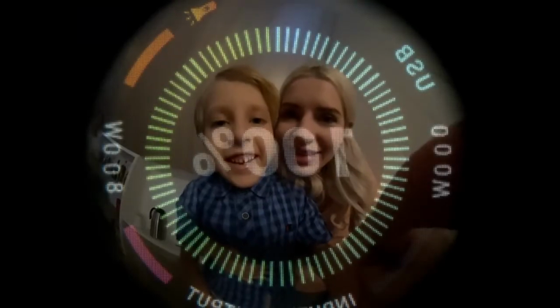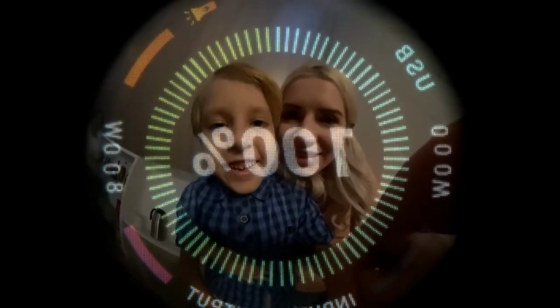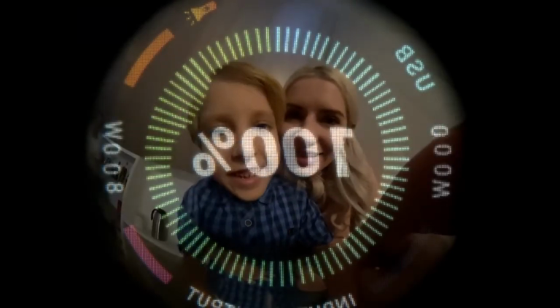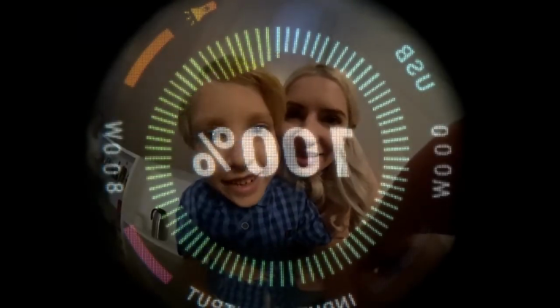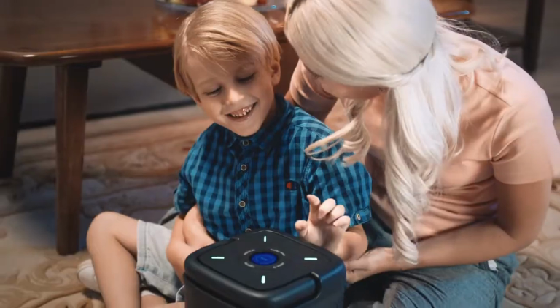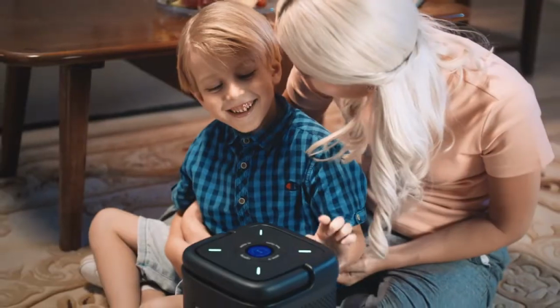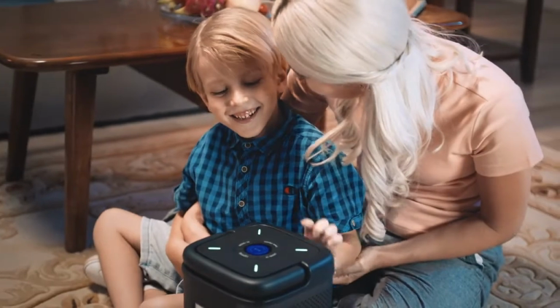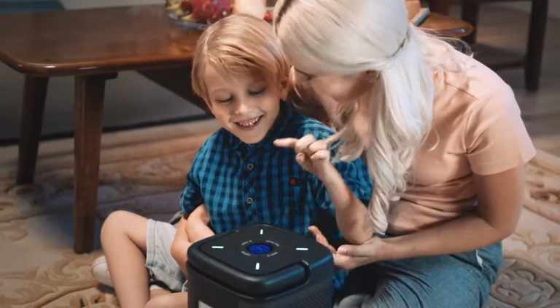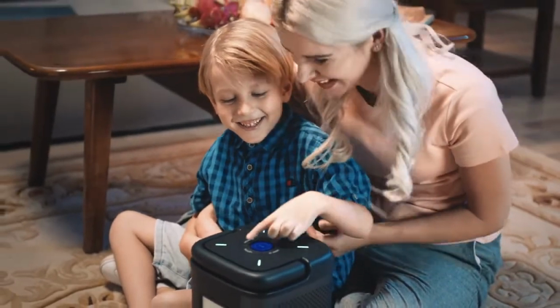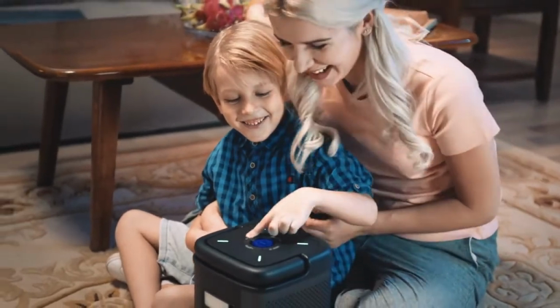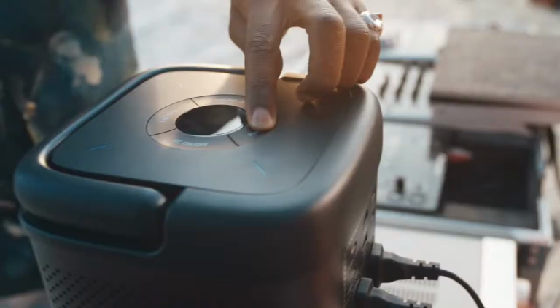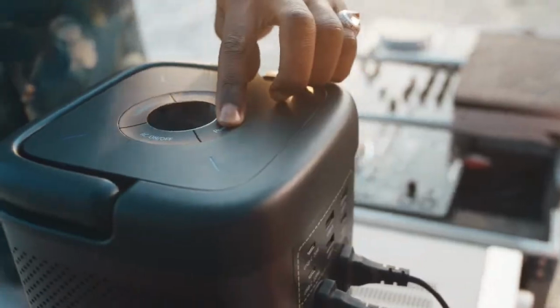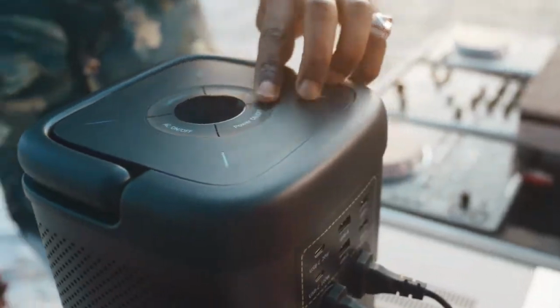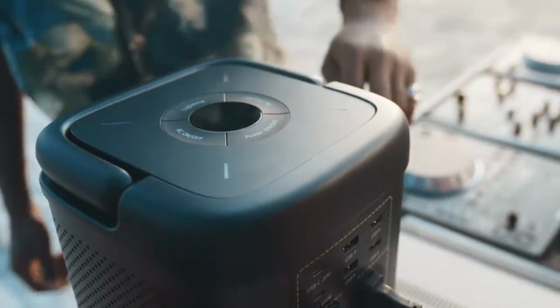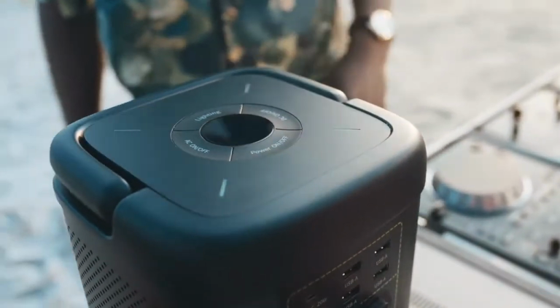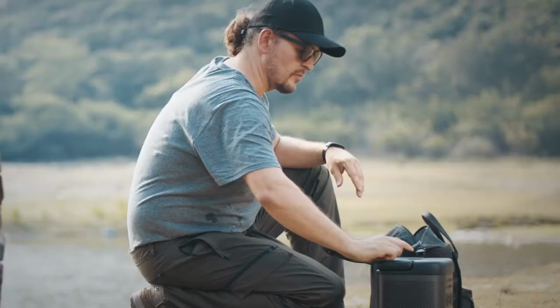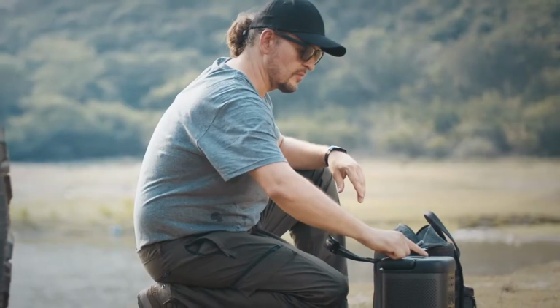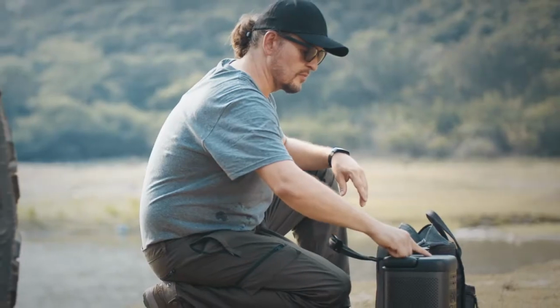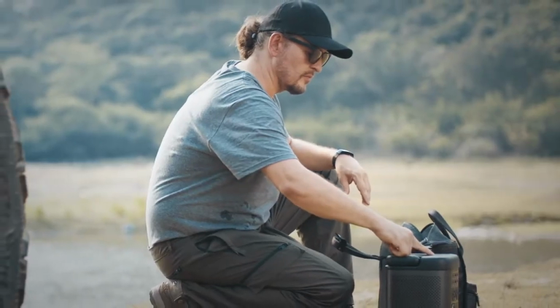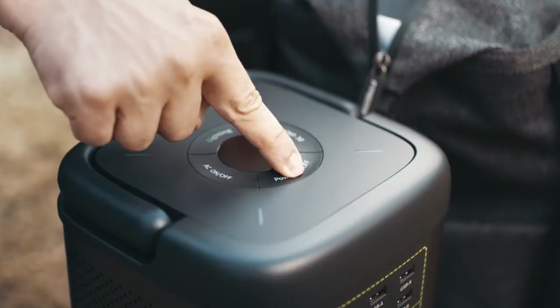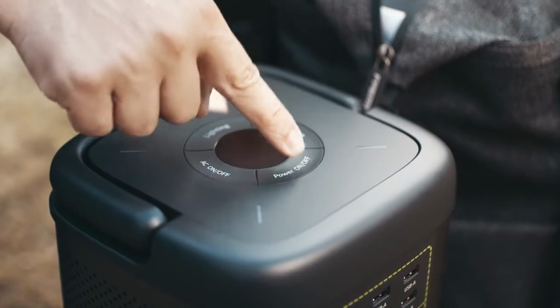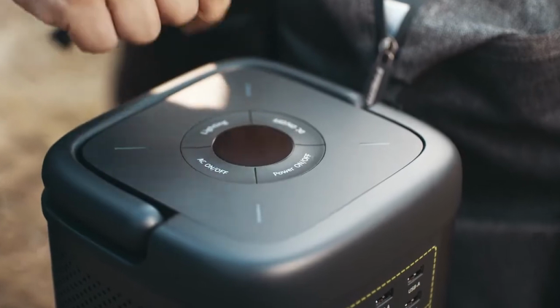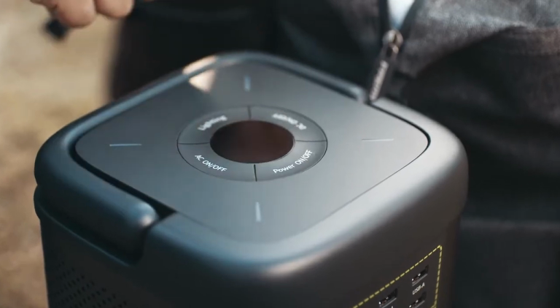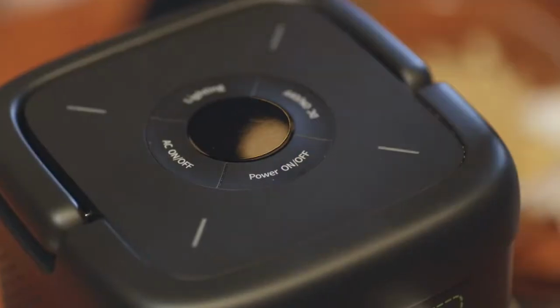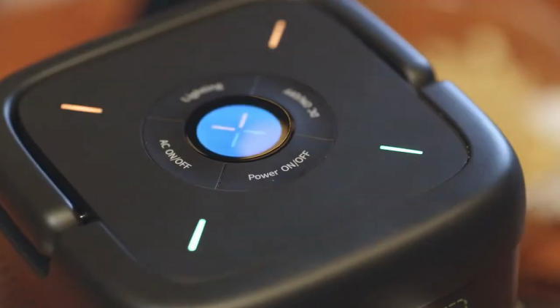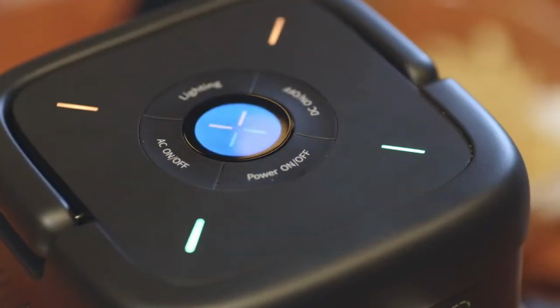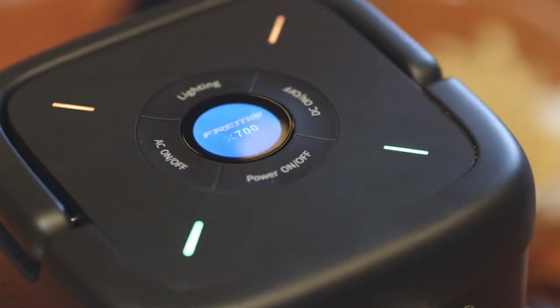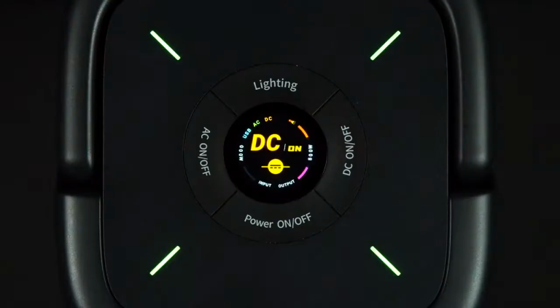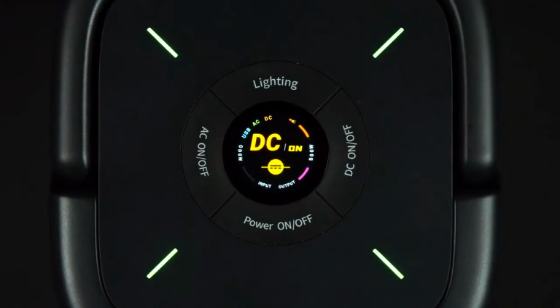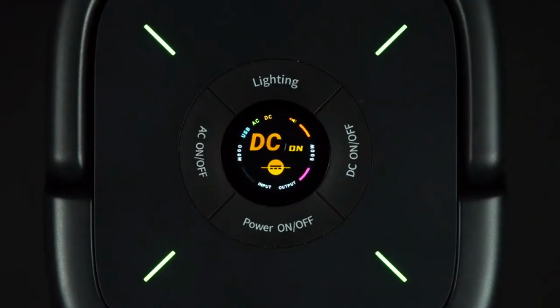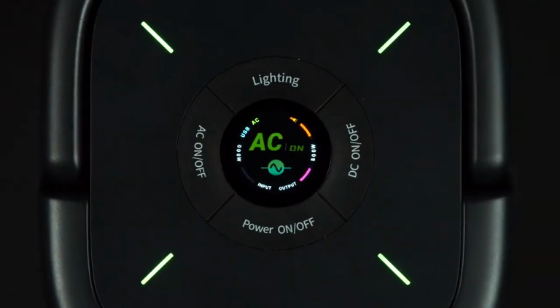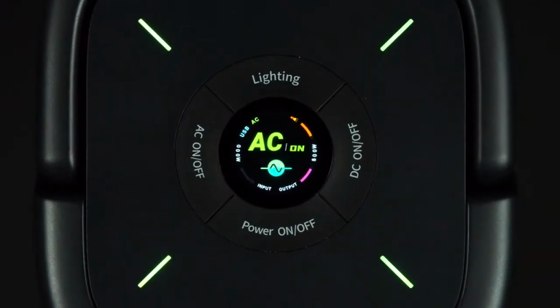We've put the controls on the top and updated the user interface to give you a beautiful and intuitive user experience. The smart screen always displays the information you want.